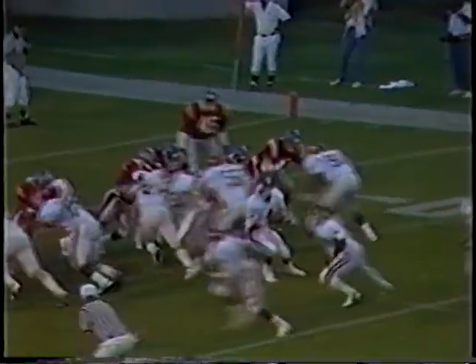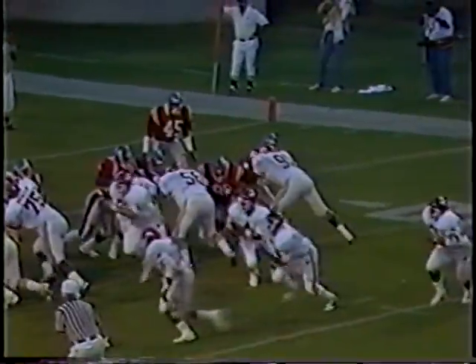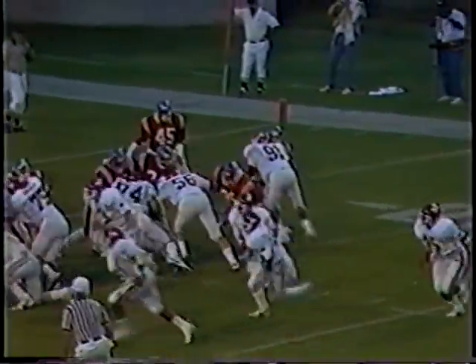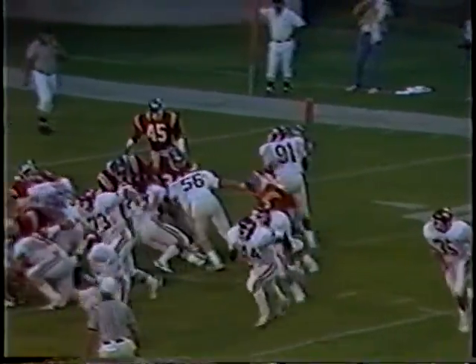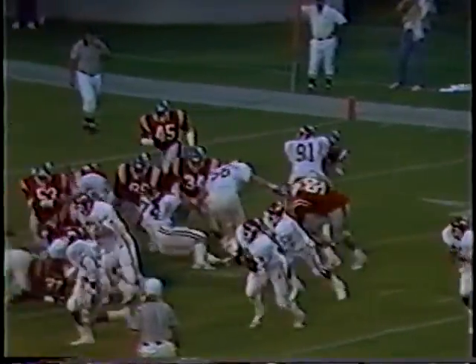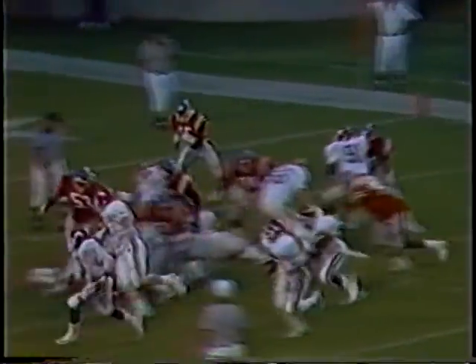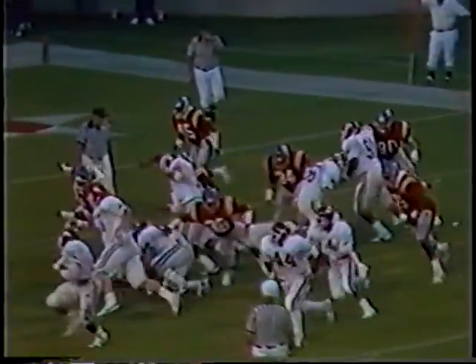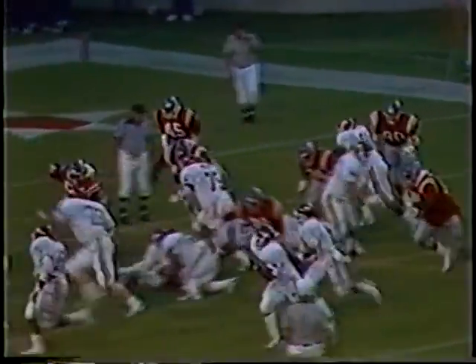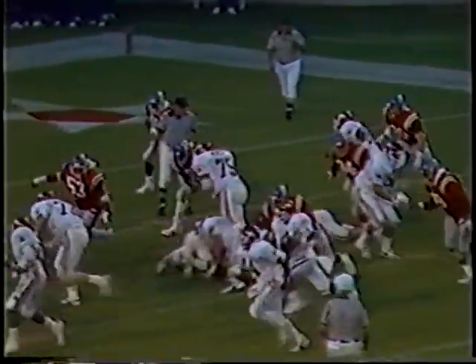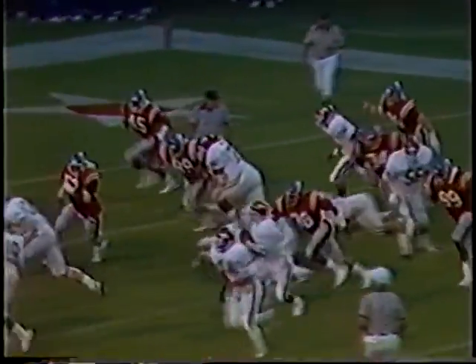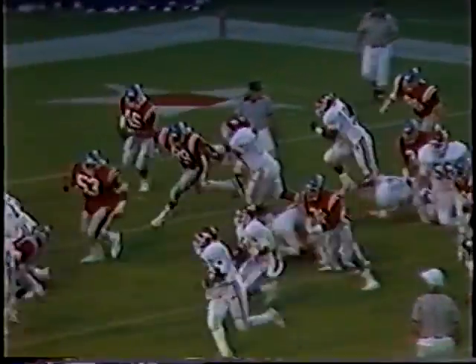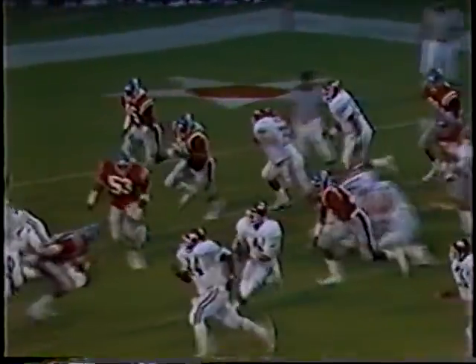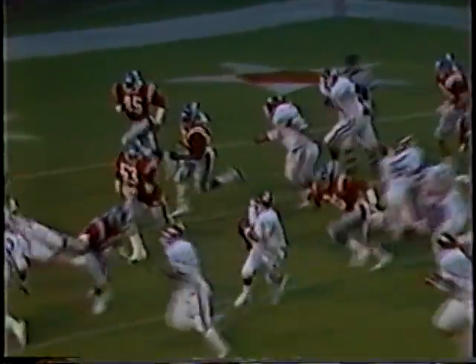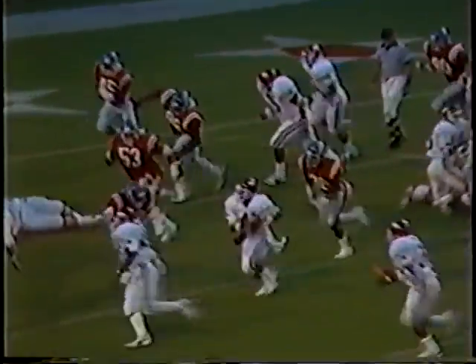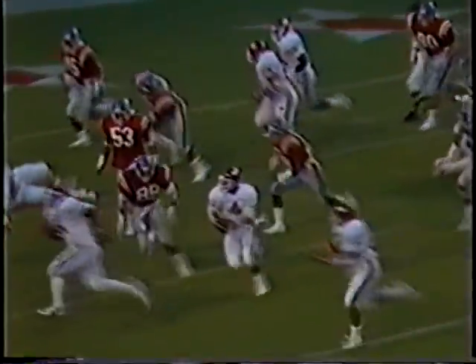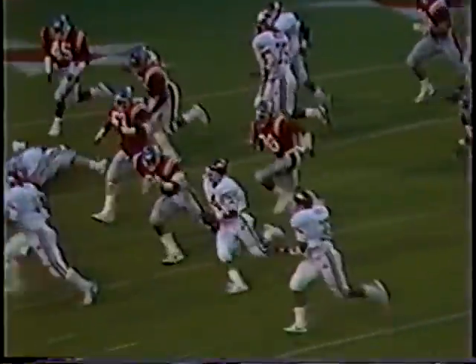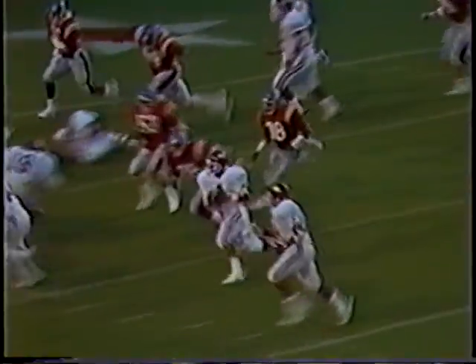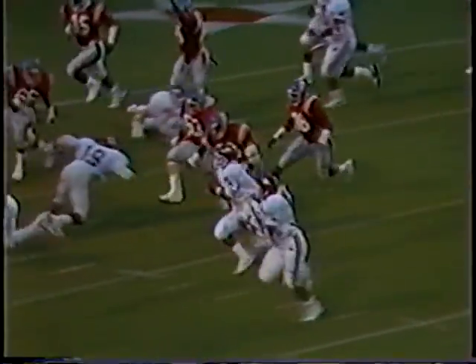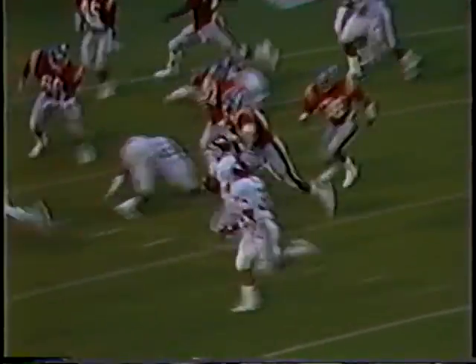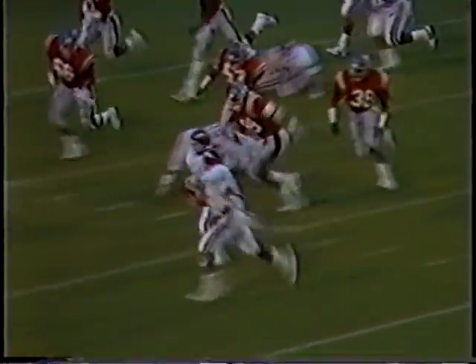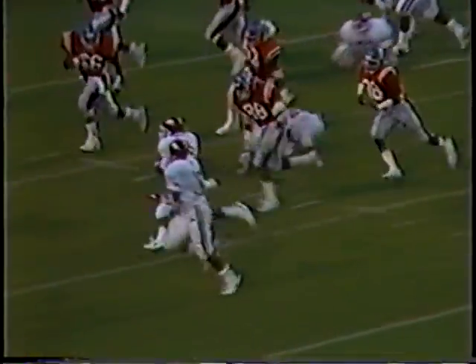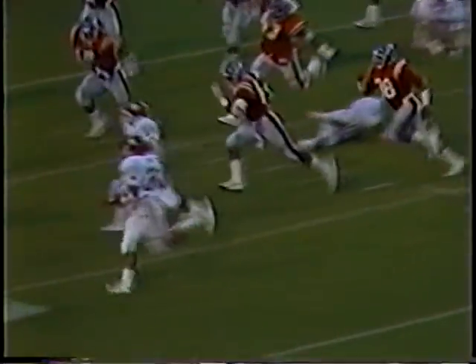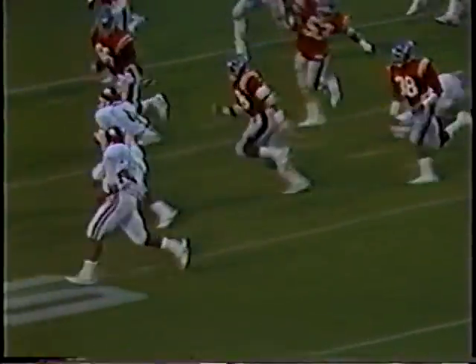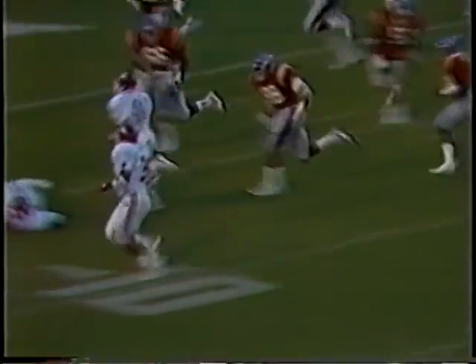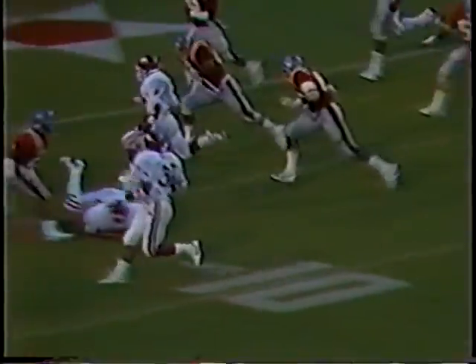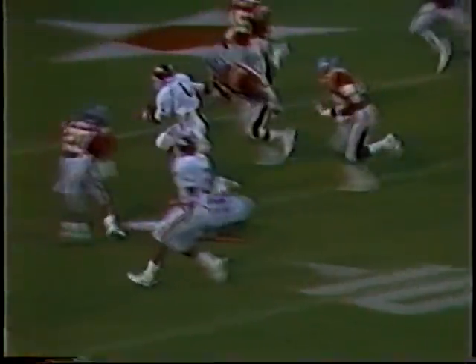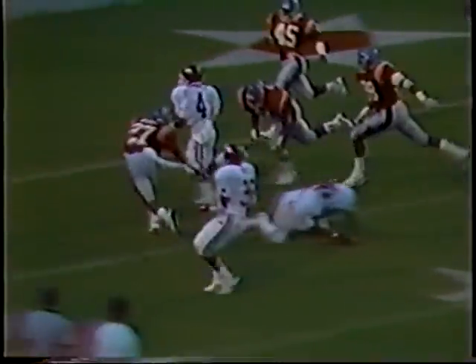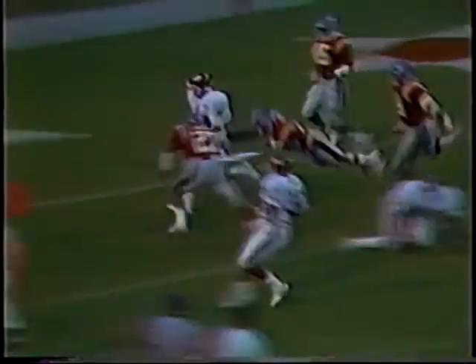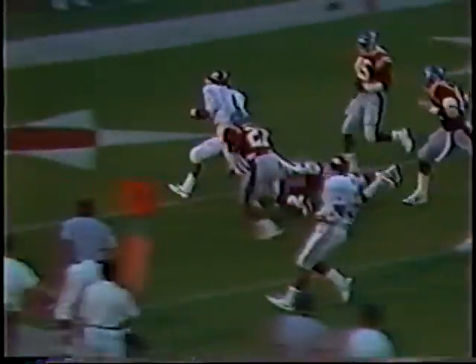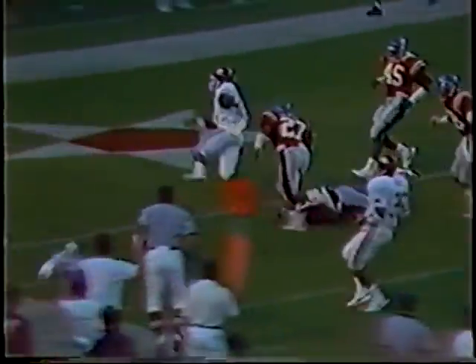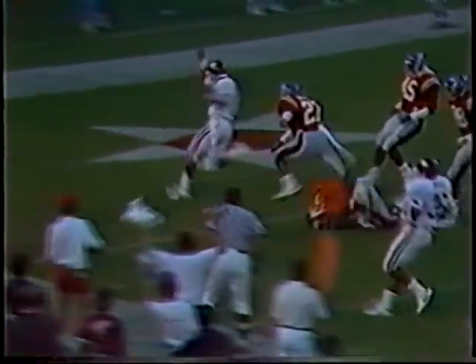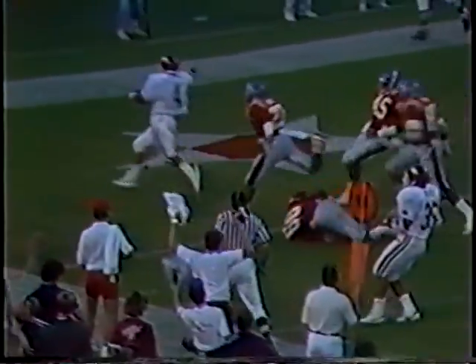It's the counter option — starts to the right side, comes back left side. Harshell is number 44, the pitch man is Rouse 35. But Quinn Grovey says he'll keep it himself.